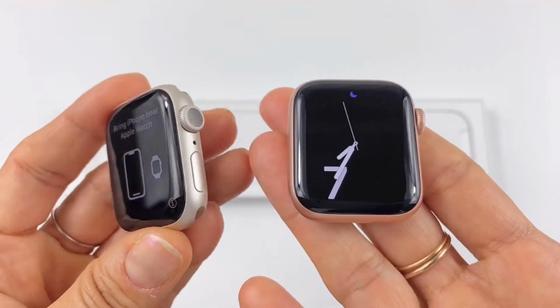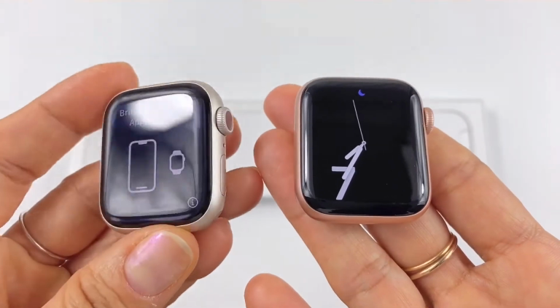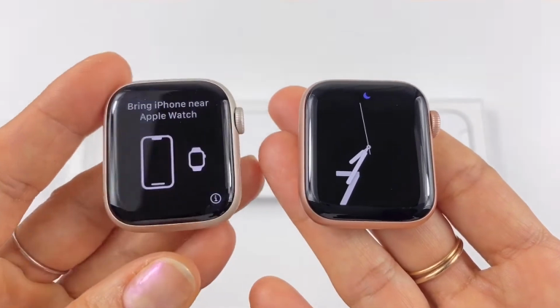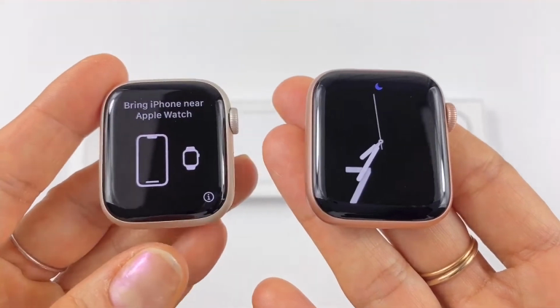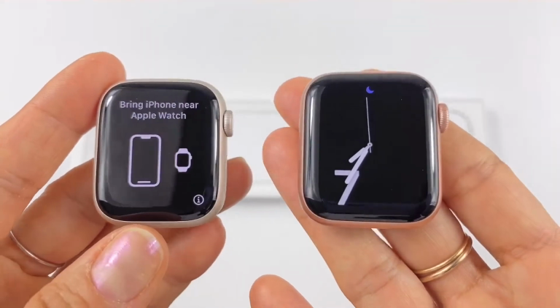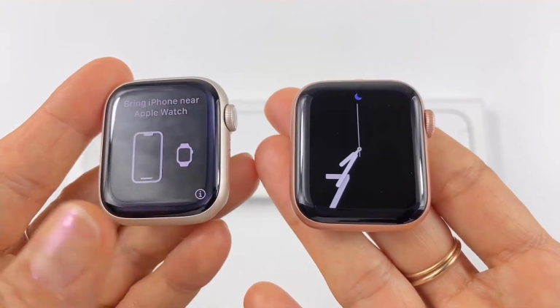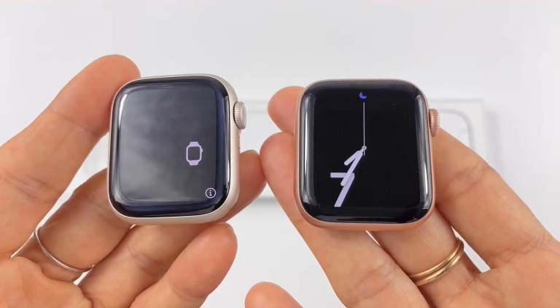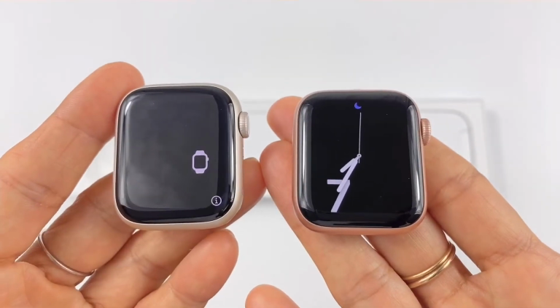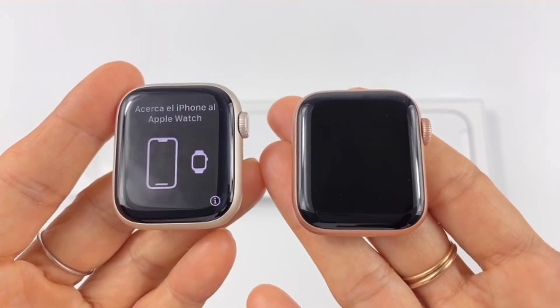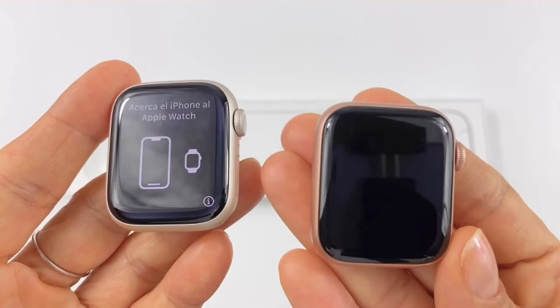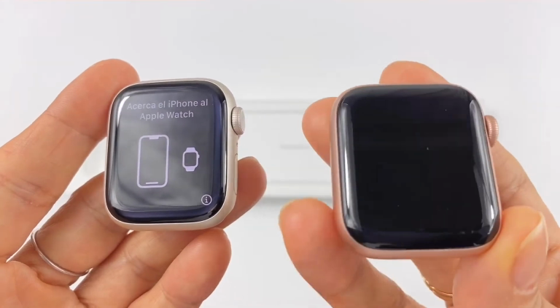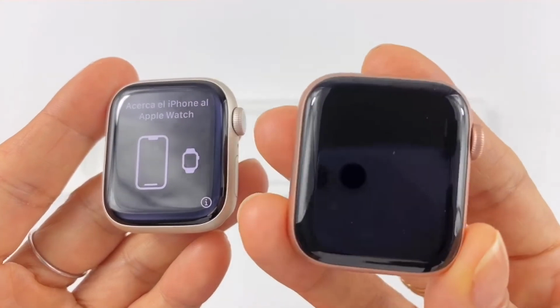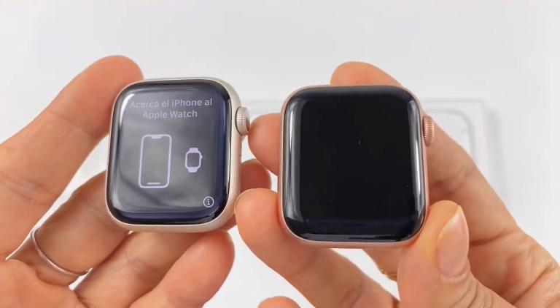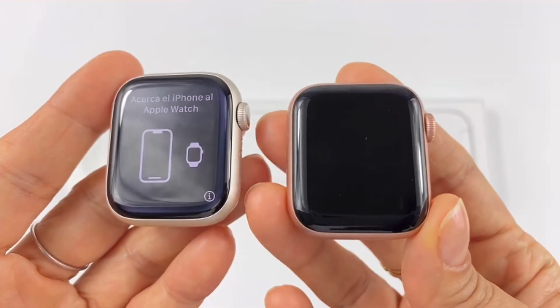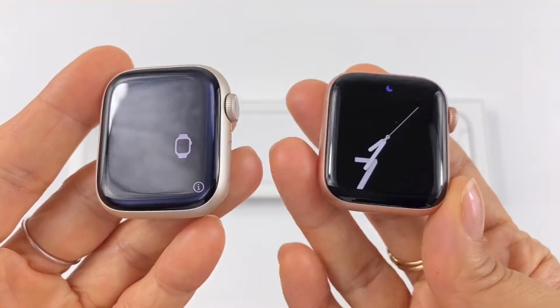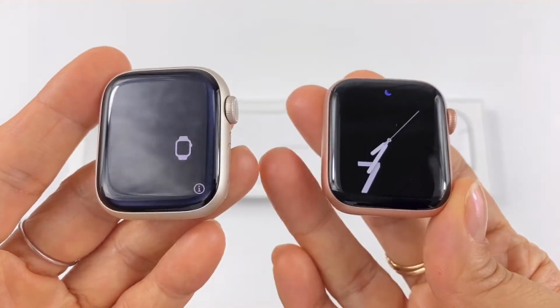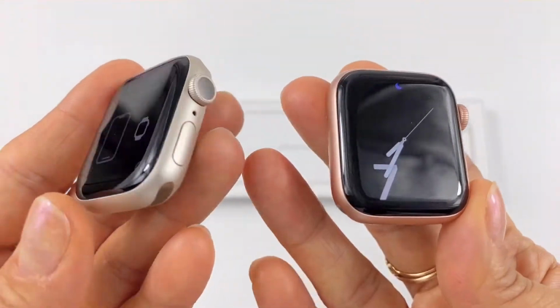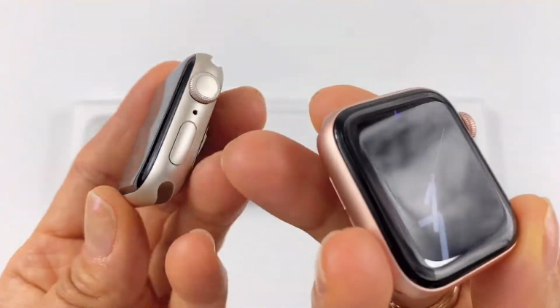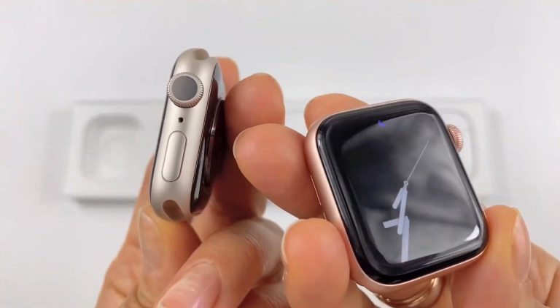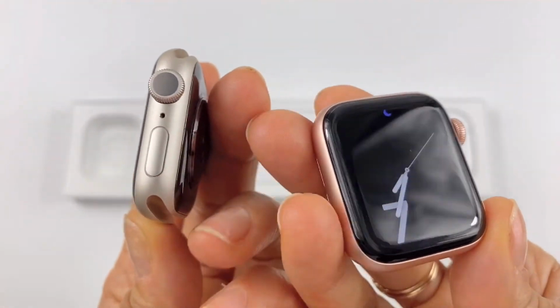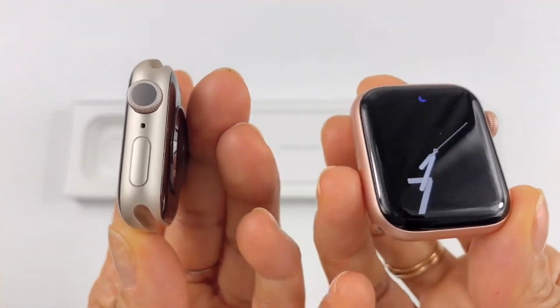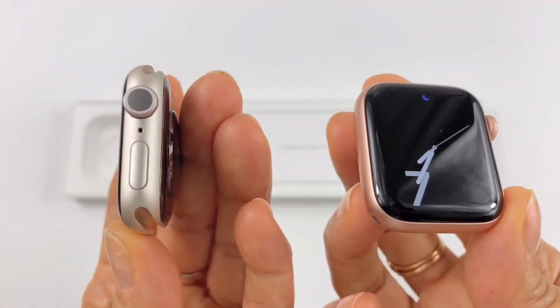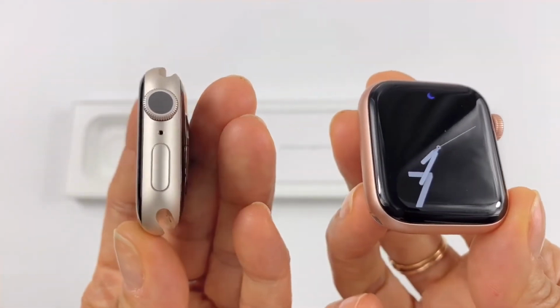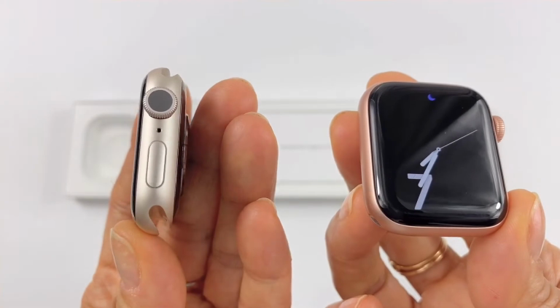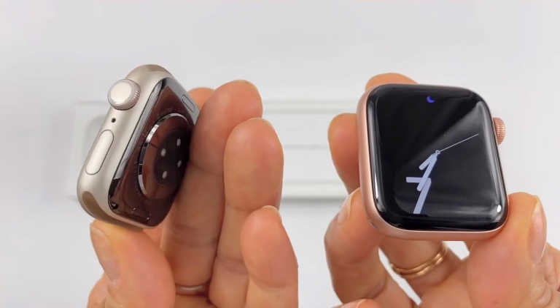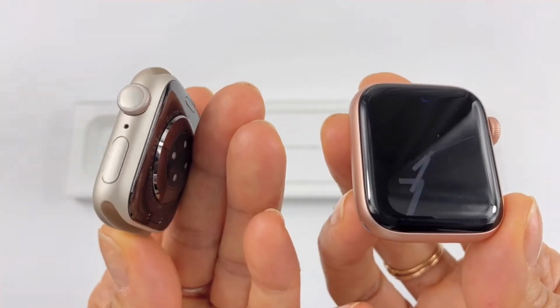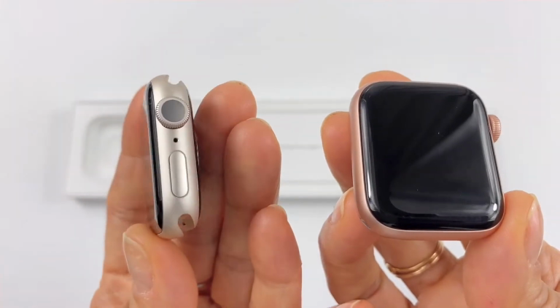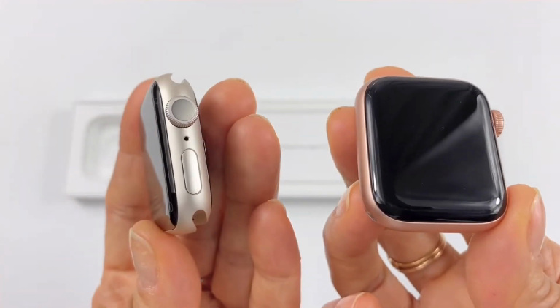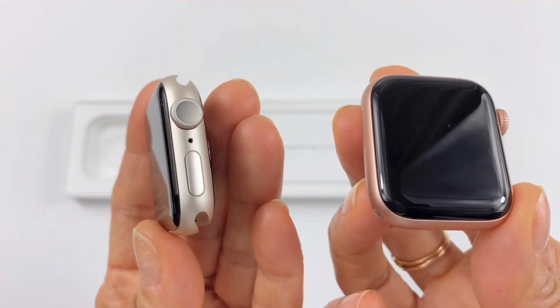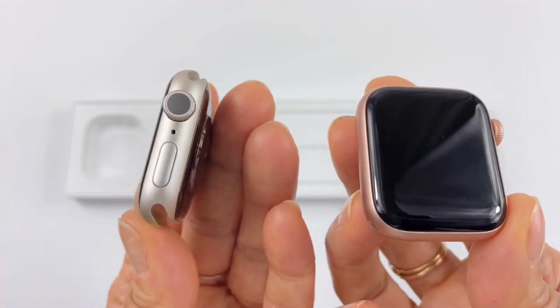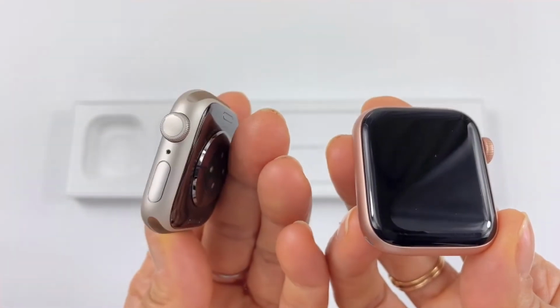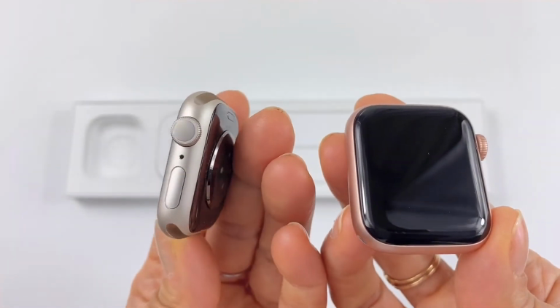I was going to get the 7, but it came in Starlight and I really wanted a gold, so I waited for the 8. But the 8 came in Starlight too, so I just got it because I wanted to upgrade. This color is like a light yellow-gold, very light, almost silver.